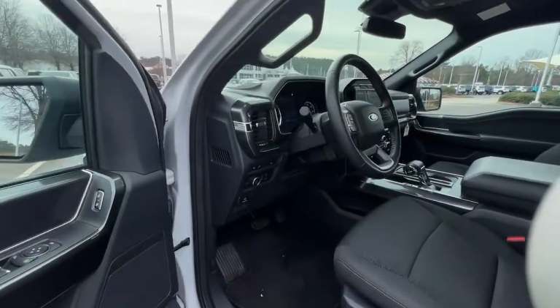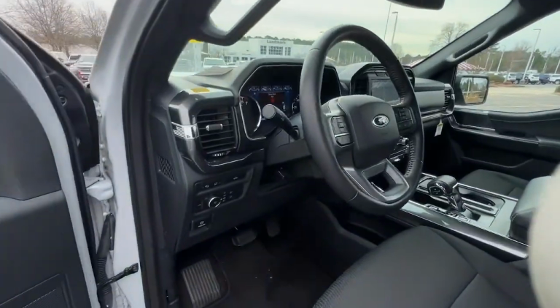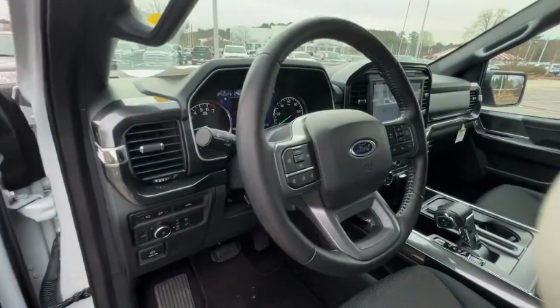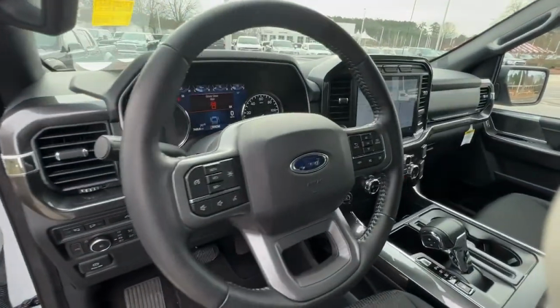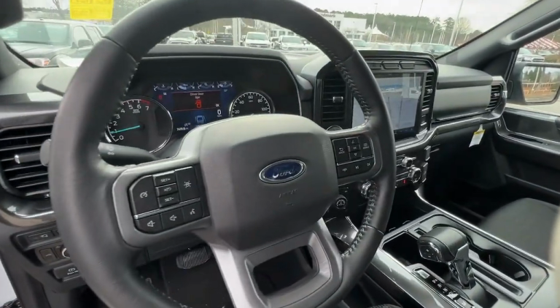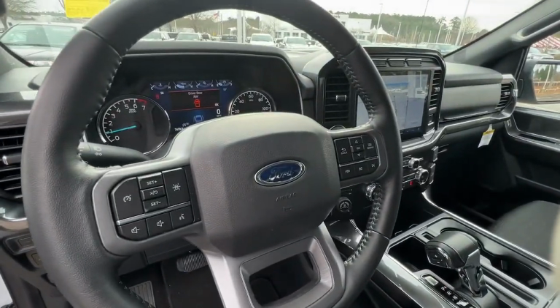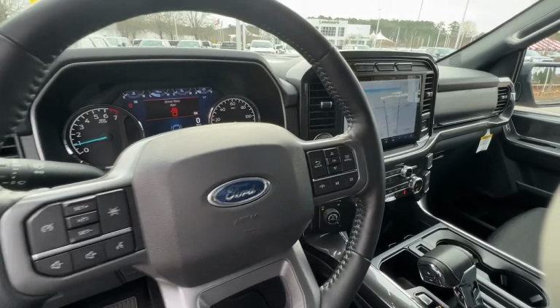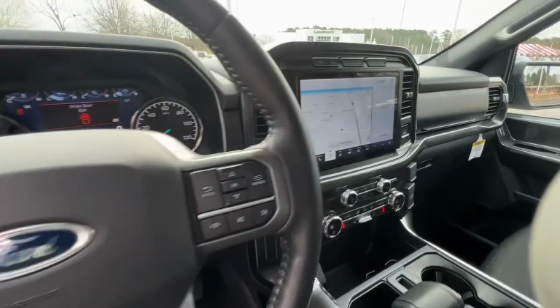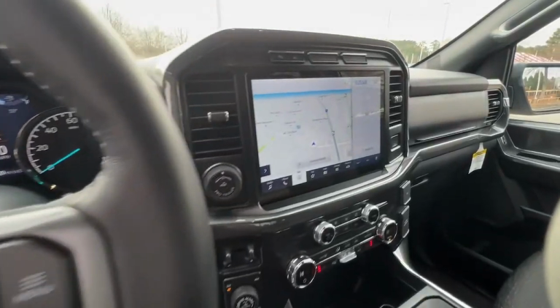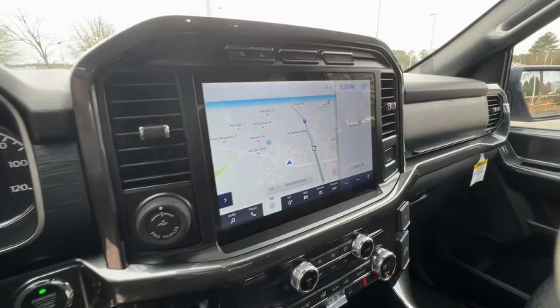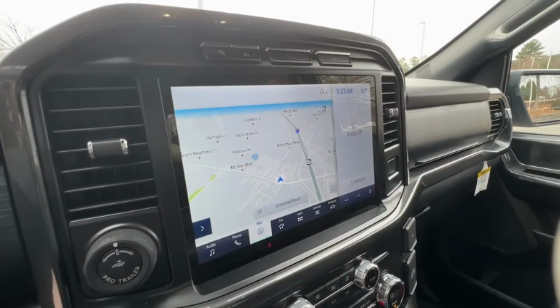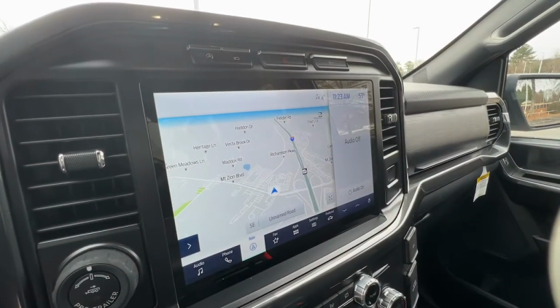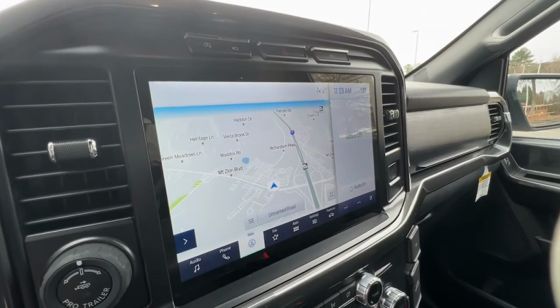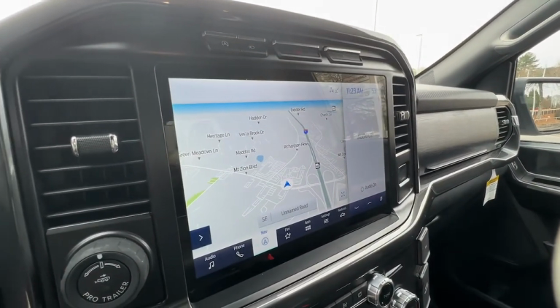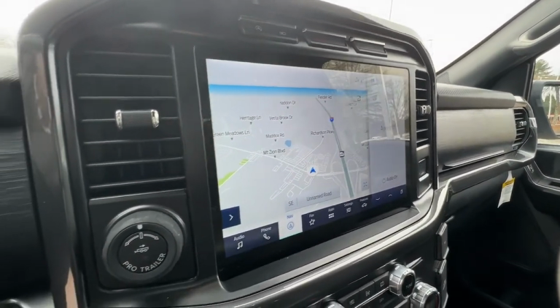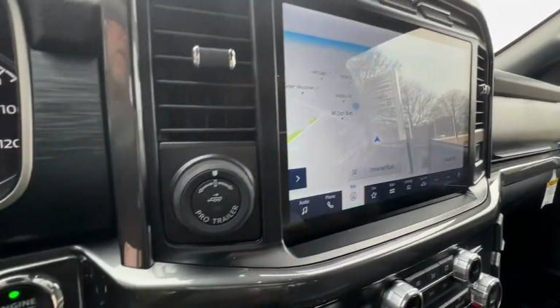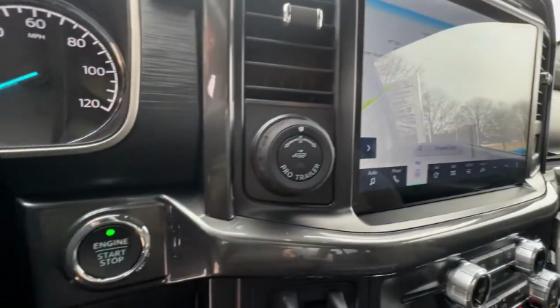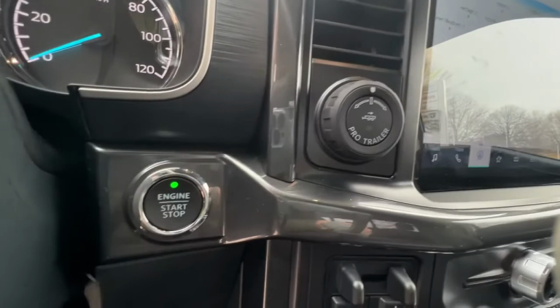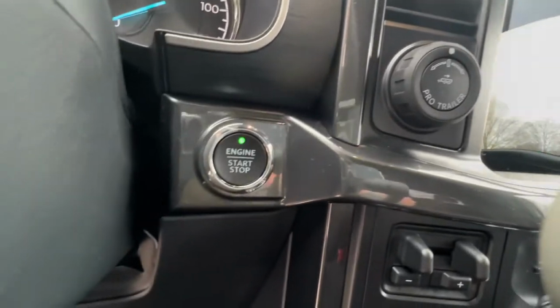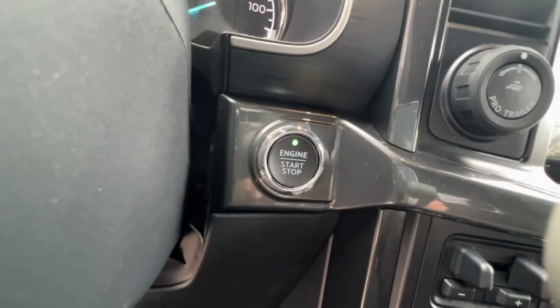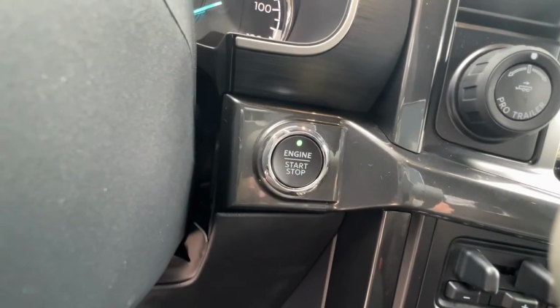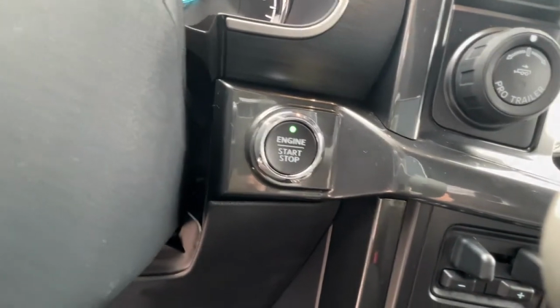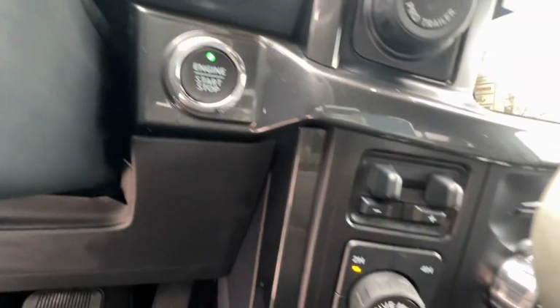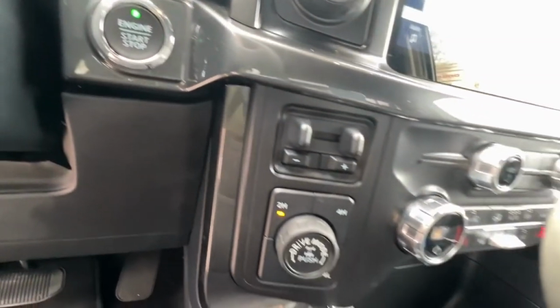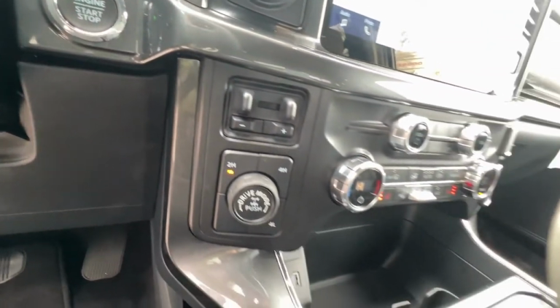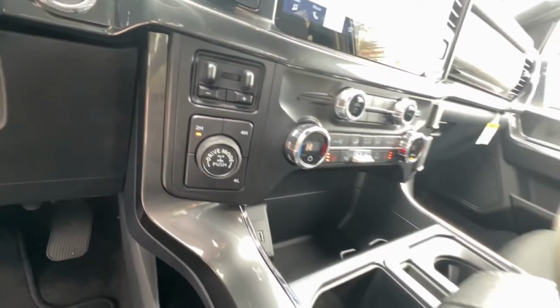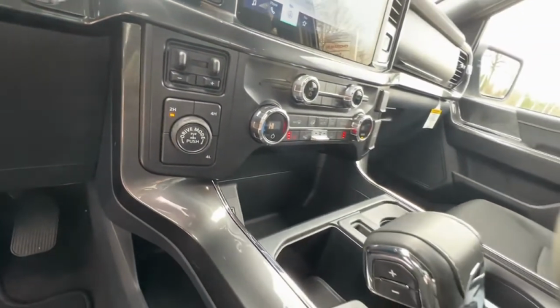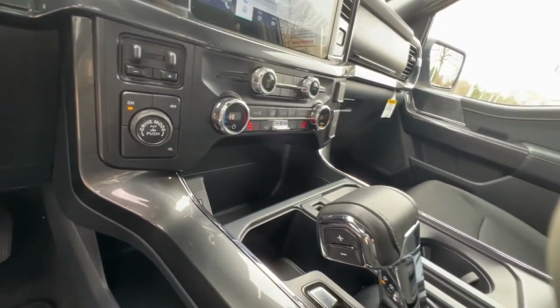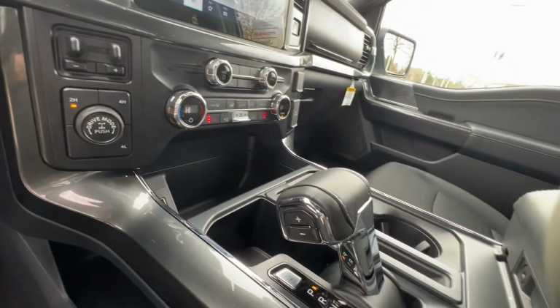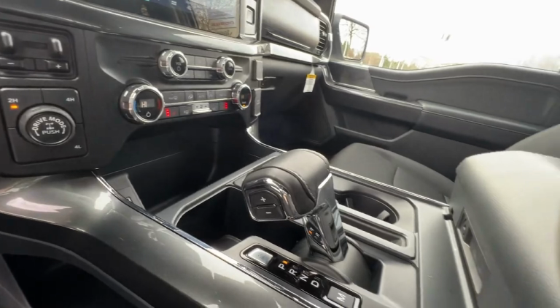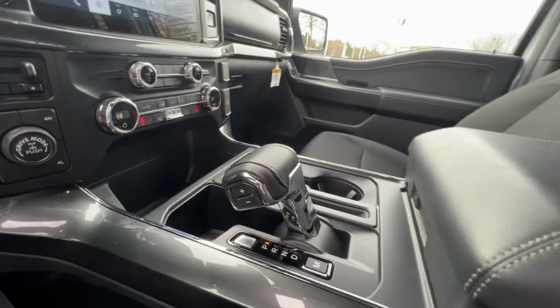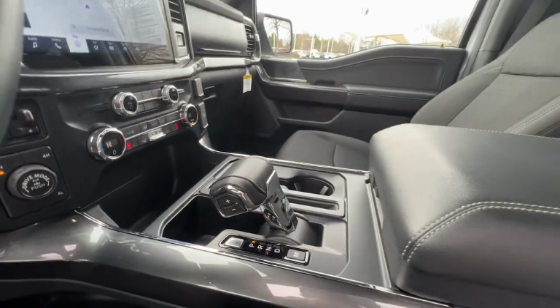Keyless entry, four-wheel drive, heated mirrors, lane-keeping assist, remote engine start, fog lamps, backup camera, steering wheel audio controls, Bluetooth connection, Wi-Fi hotspot.